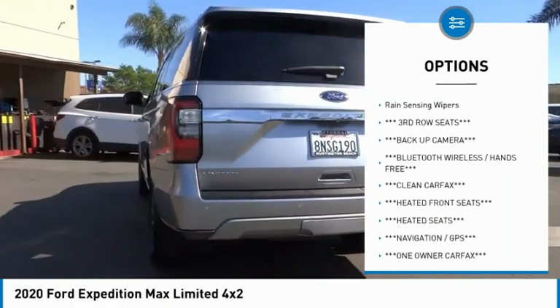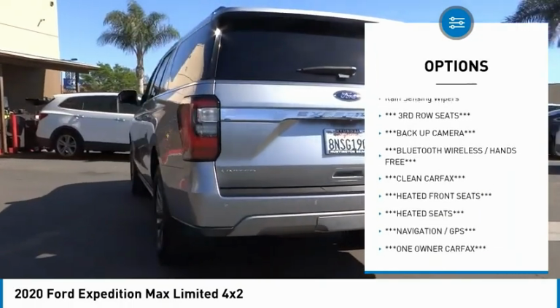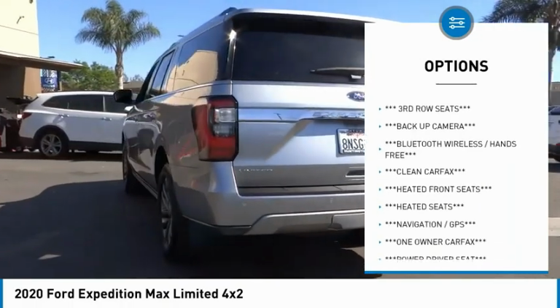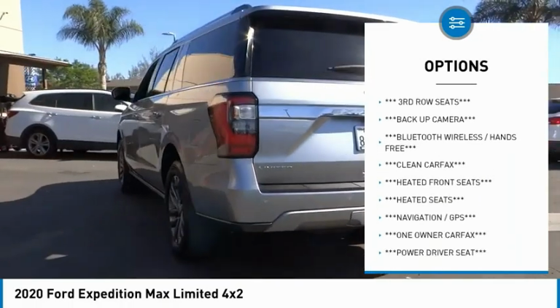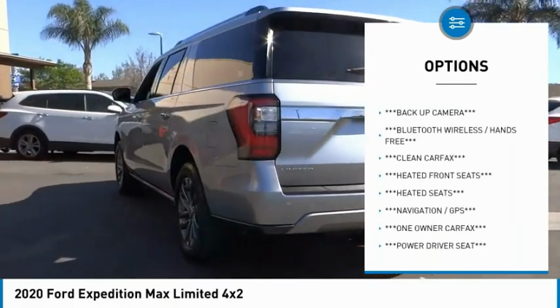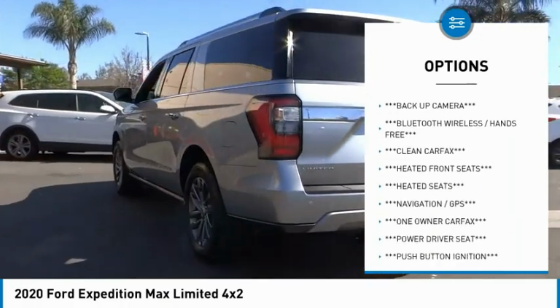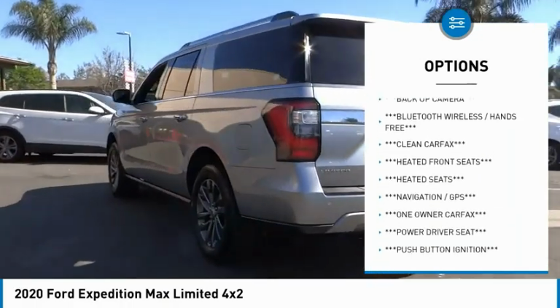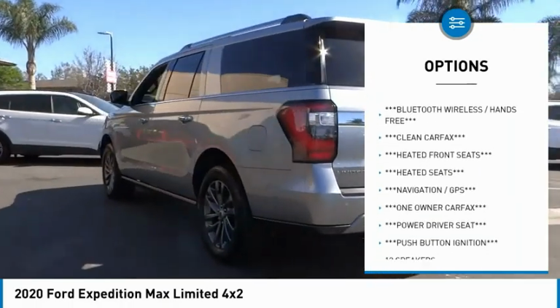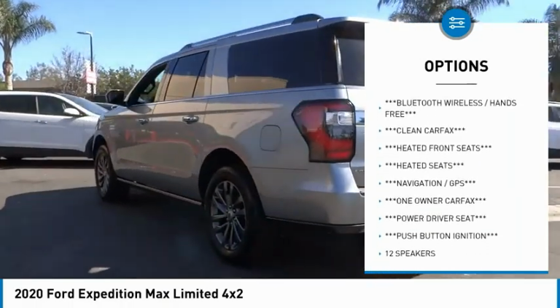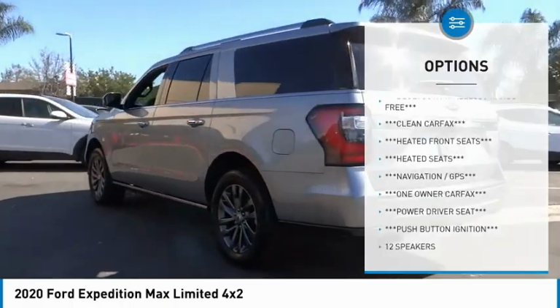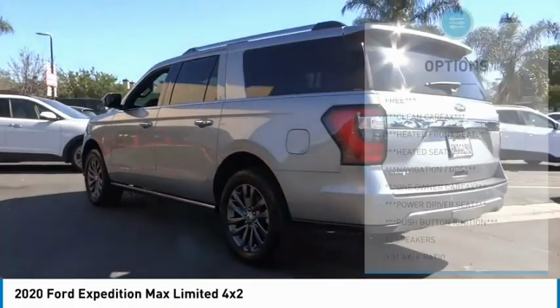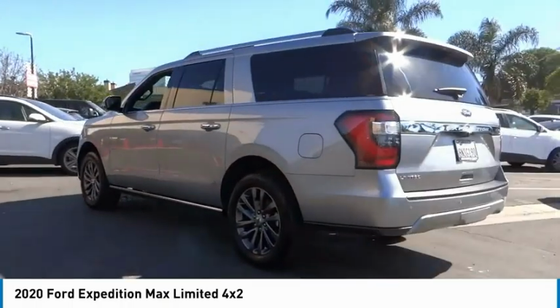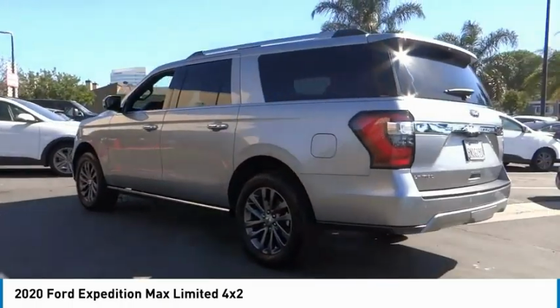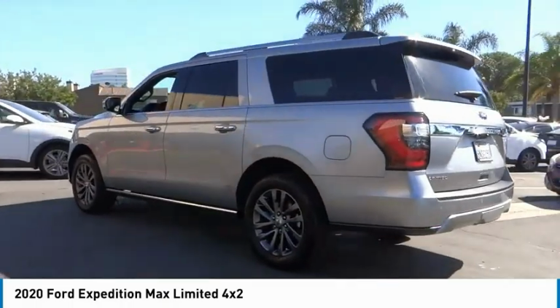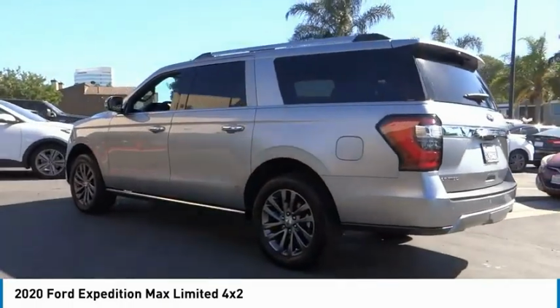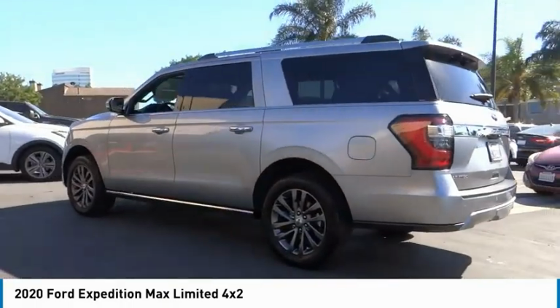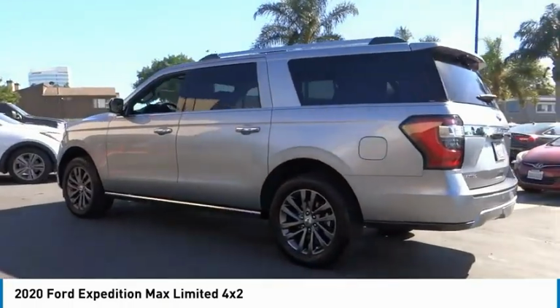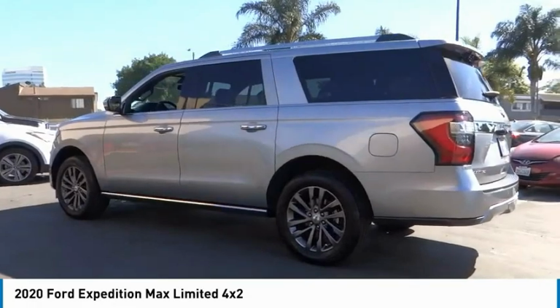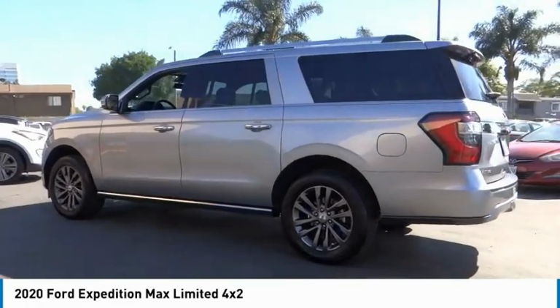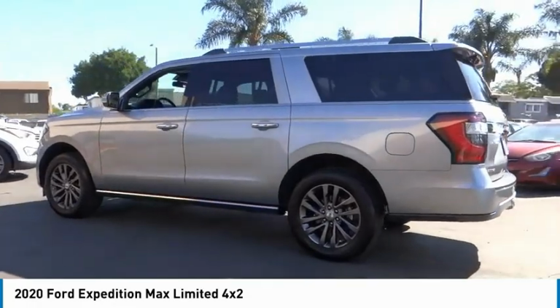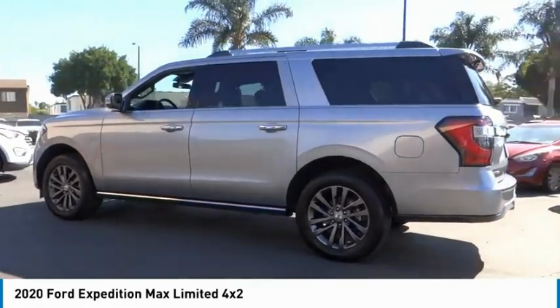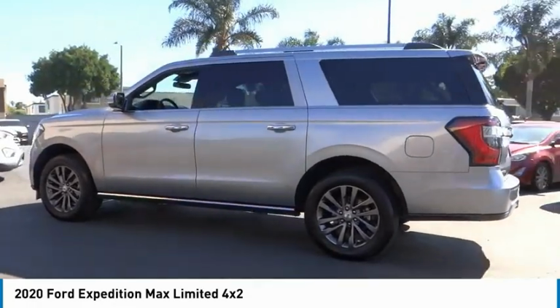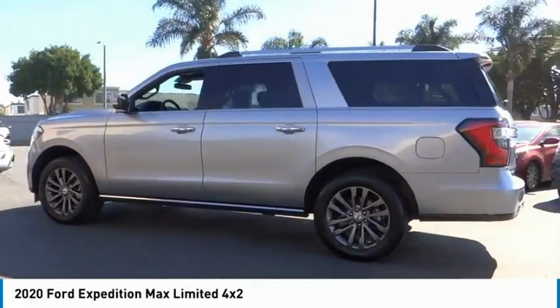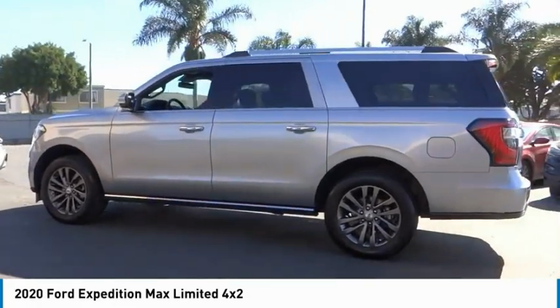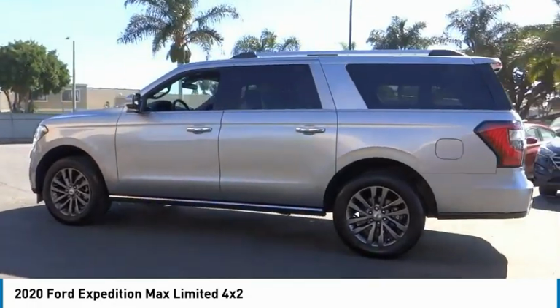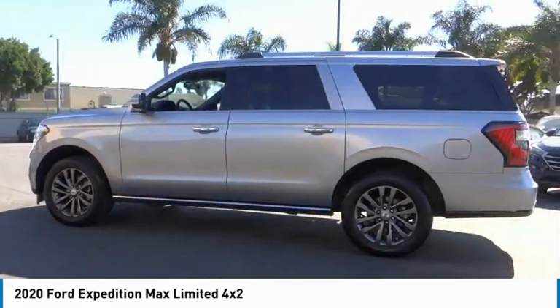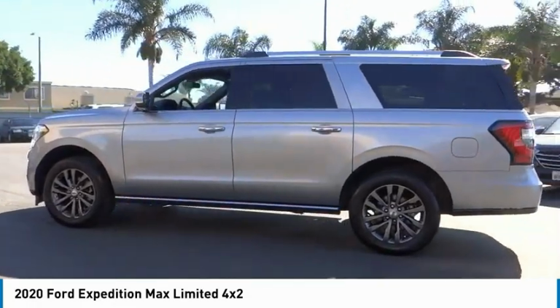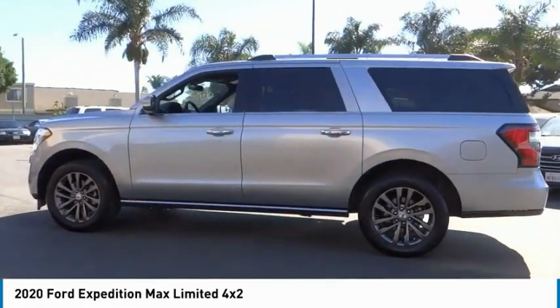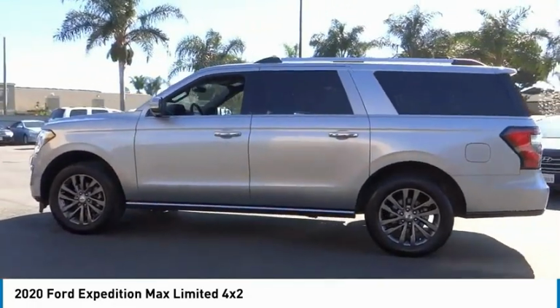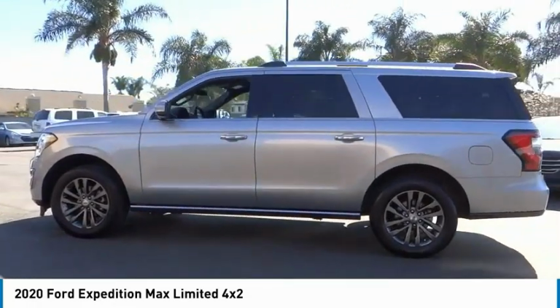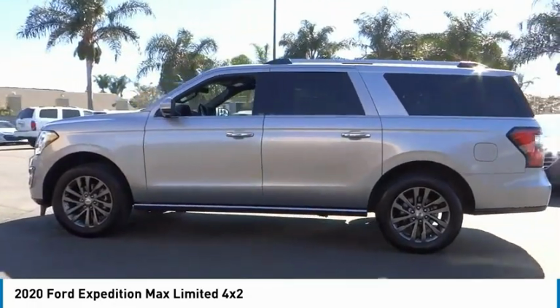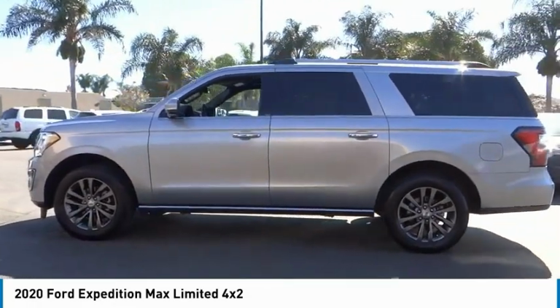Remote keyless entry. Fog lights. Four wheel disc brakes. Speed control. Rain sensing wipers. Come take a test drive today.